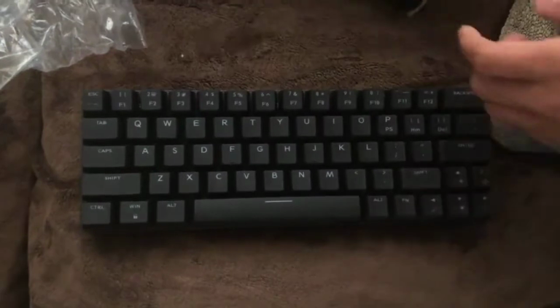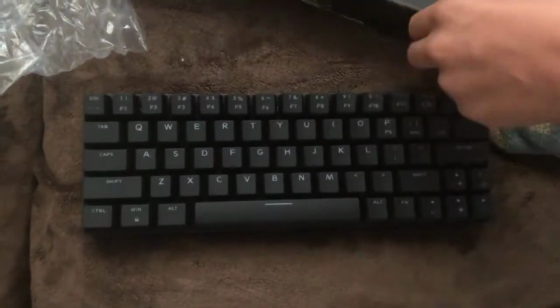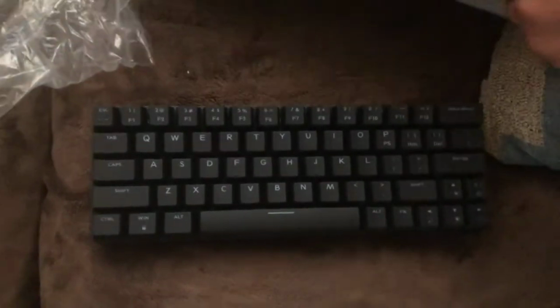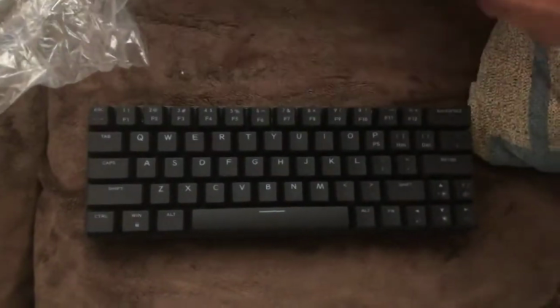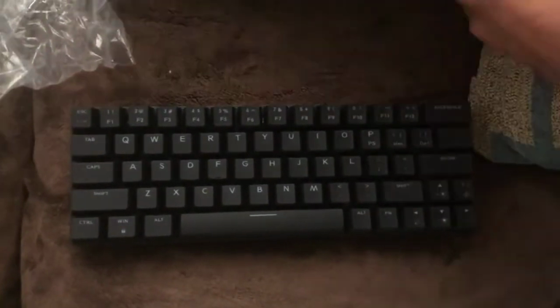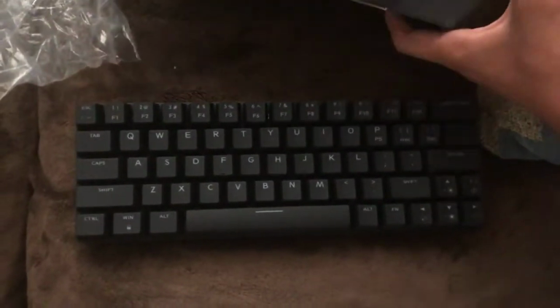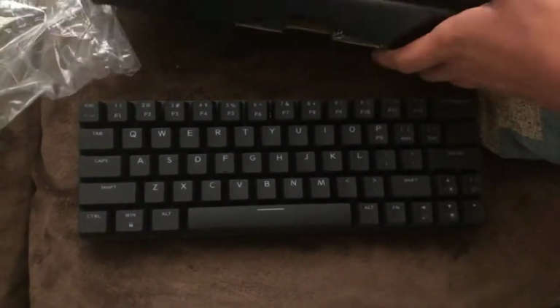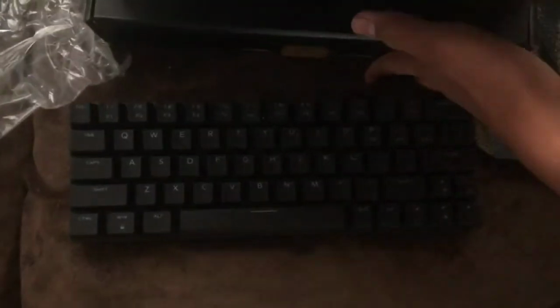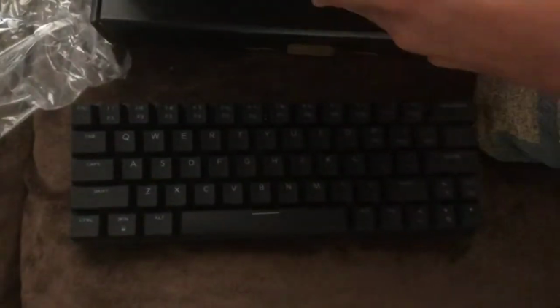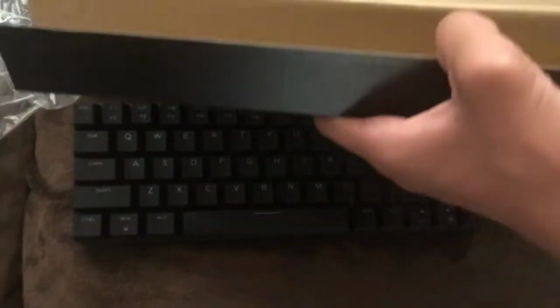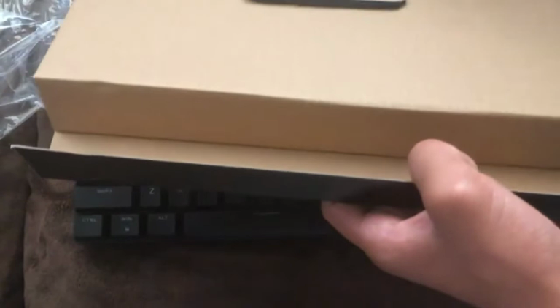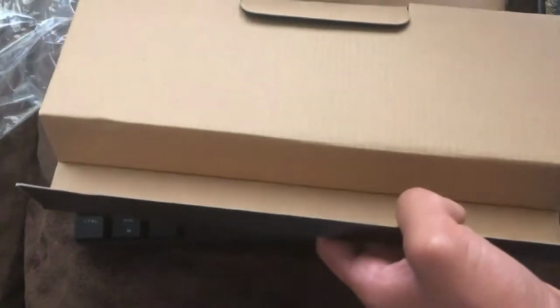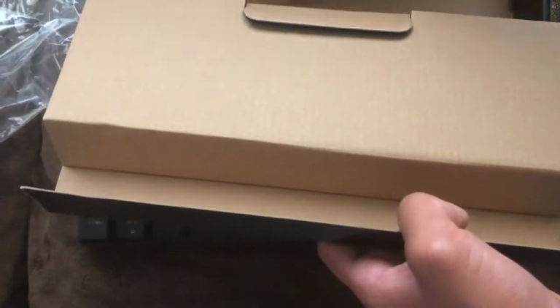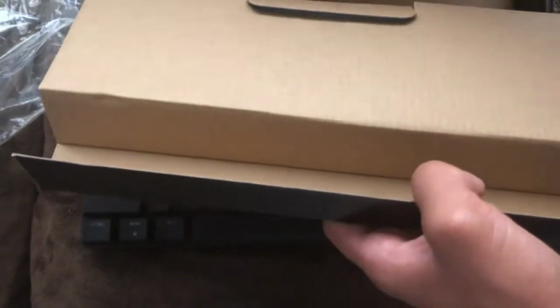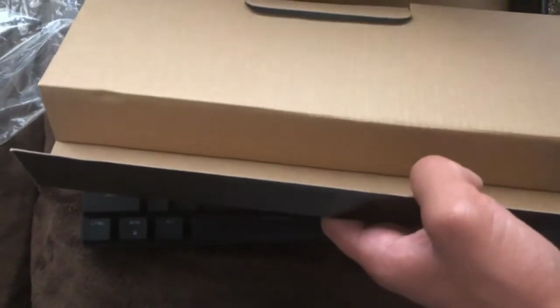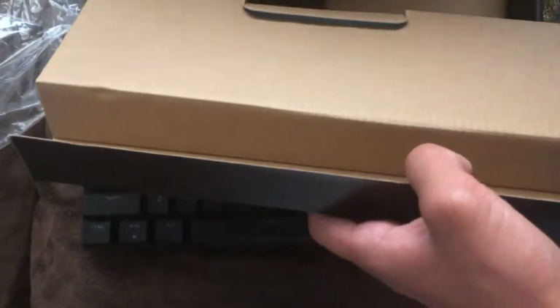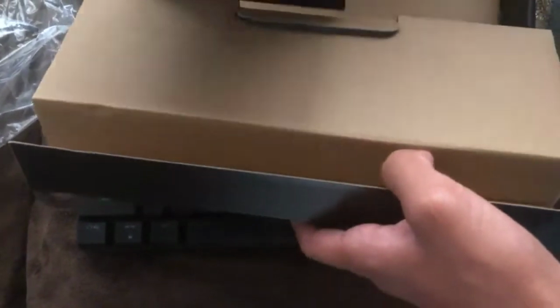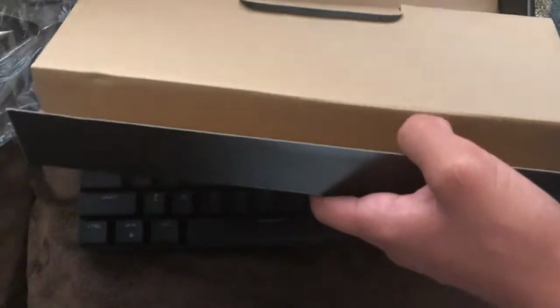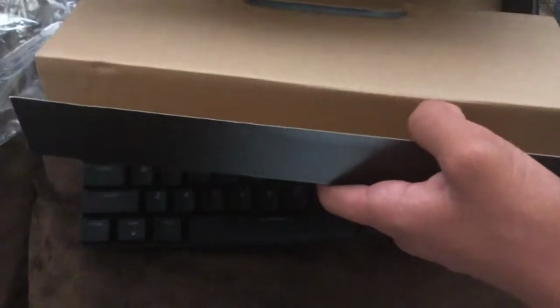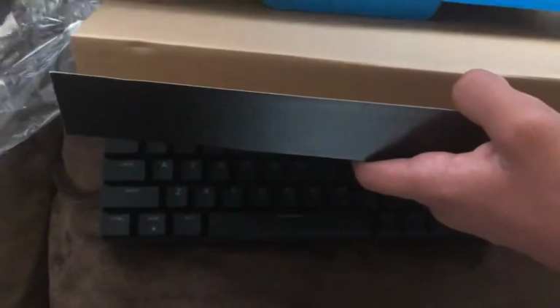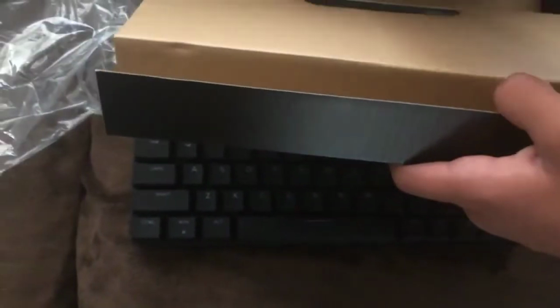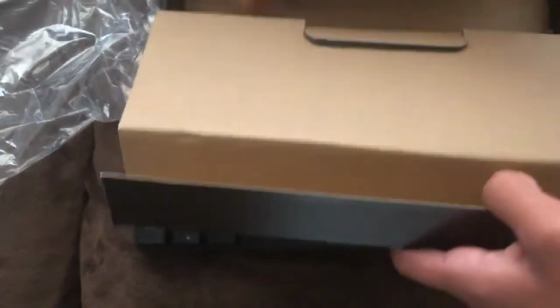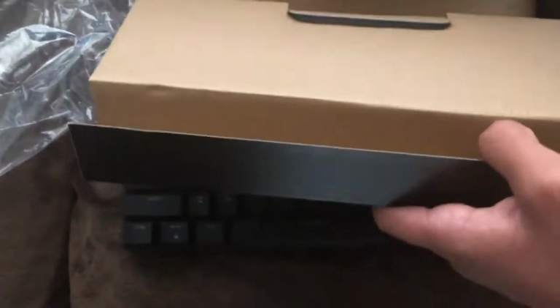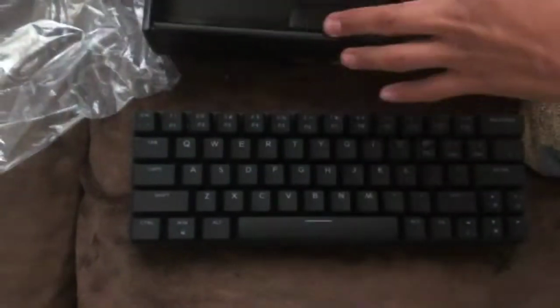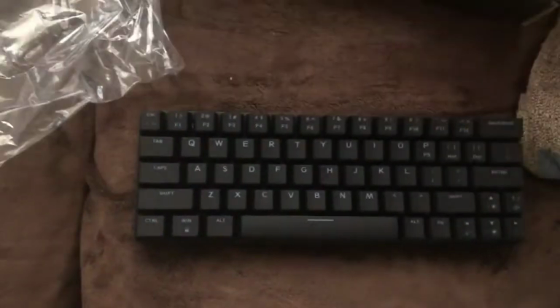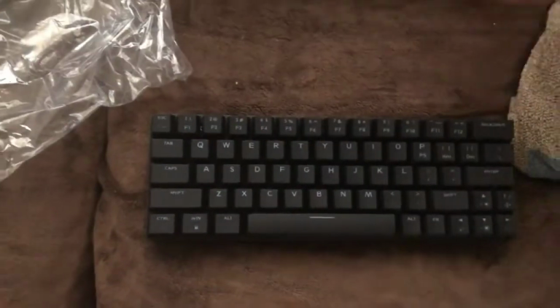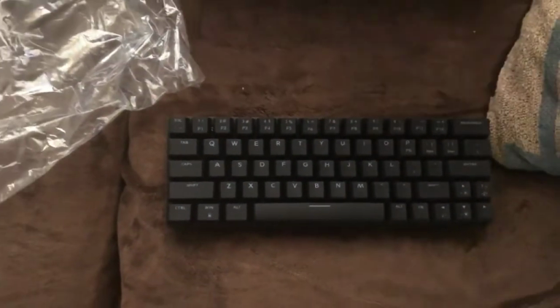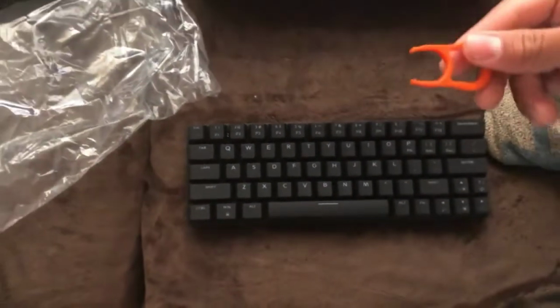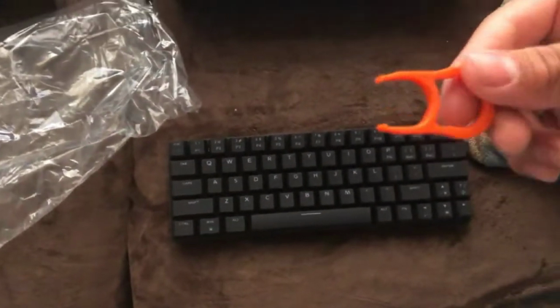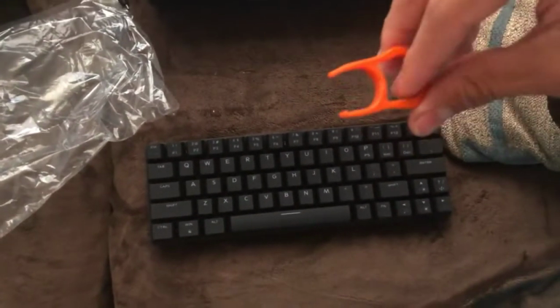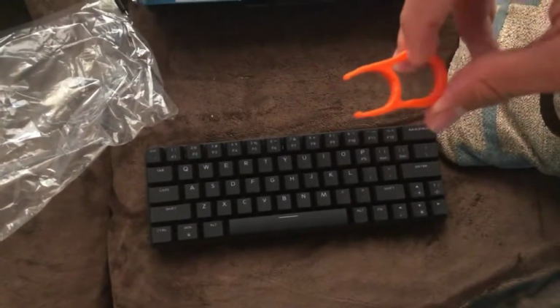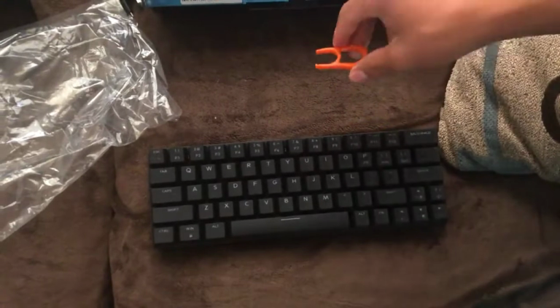Let's see what else is in the box. We have a keycap puller and a manual. This one comes with a little keycap puller.